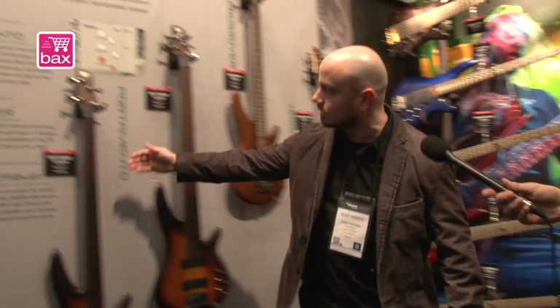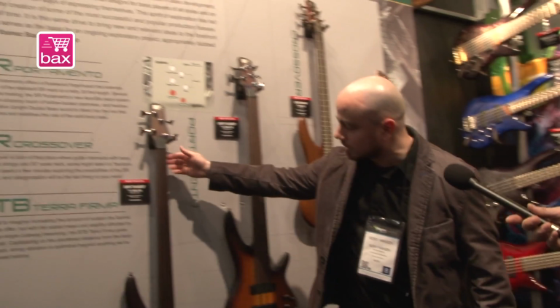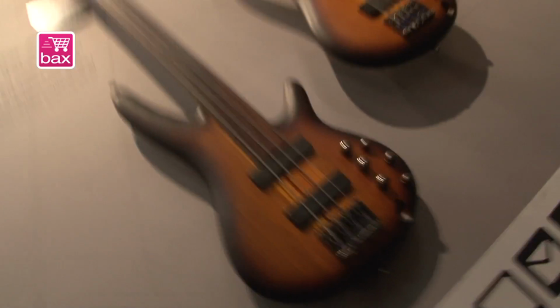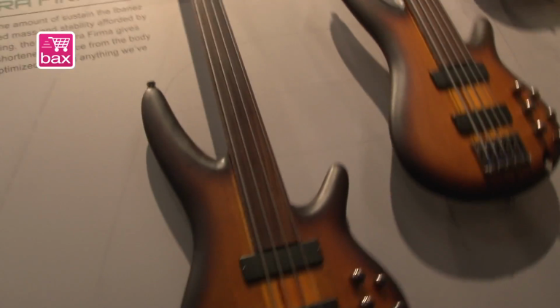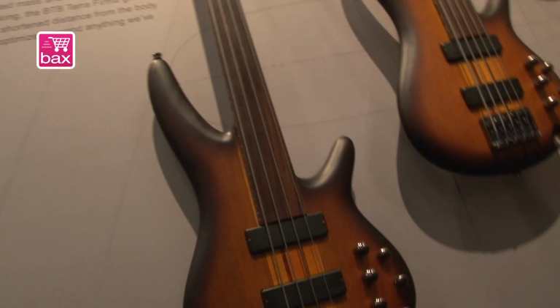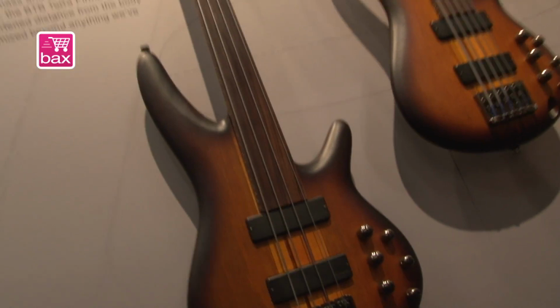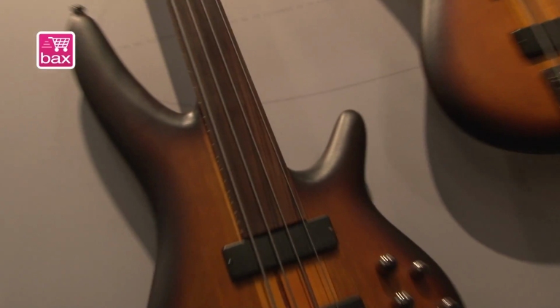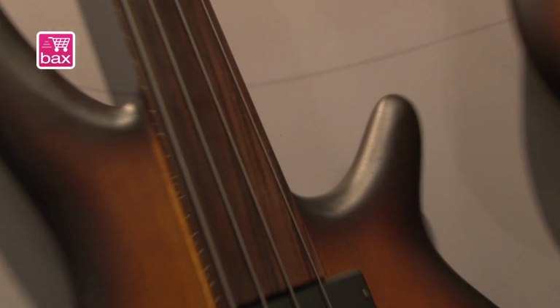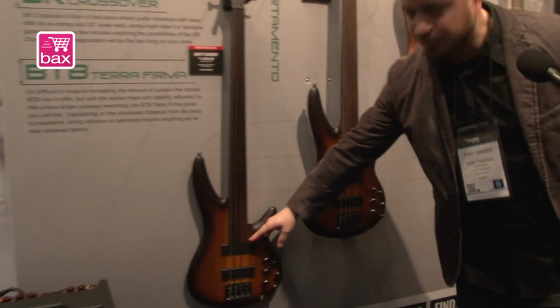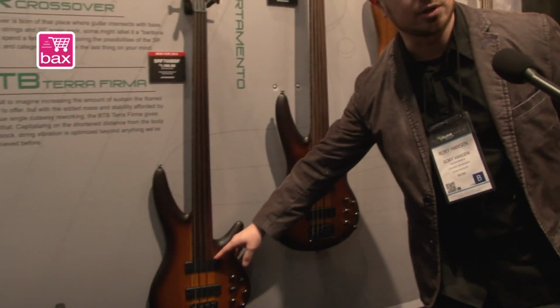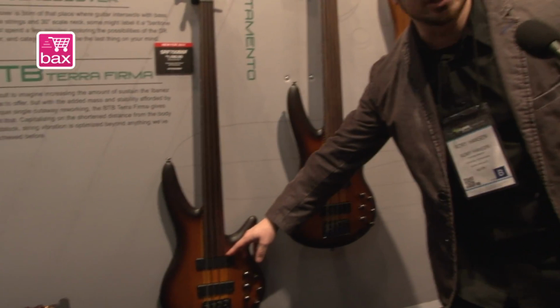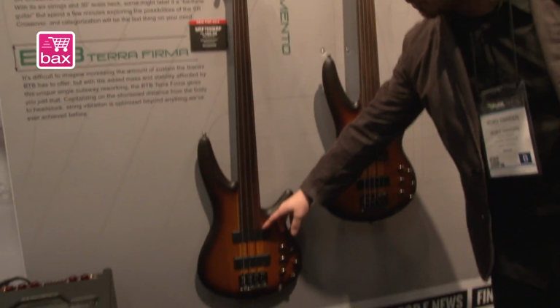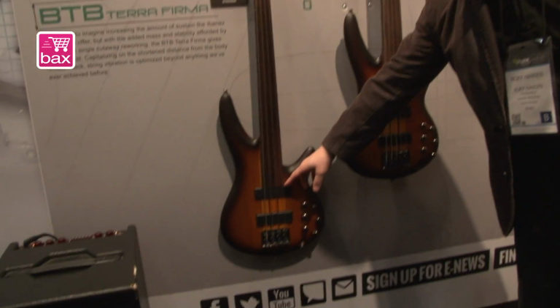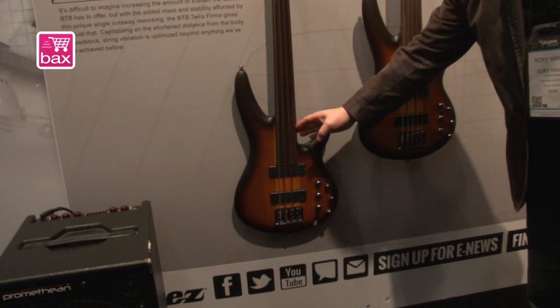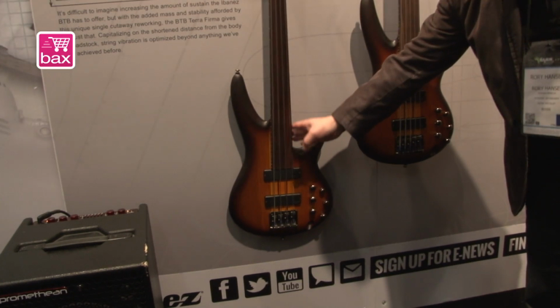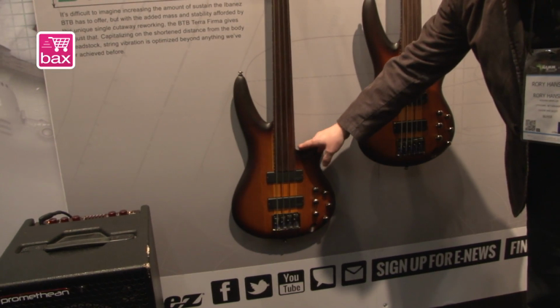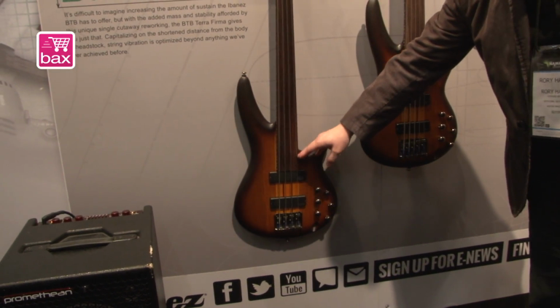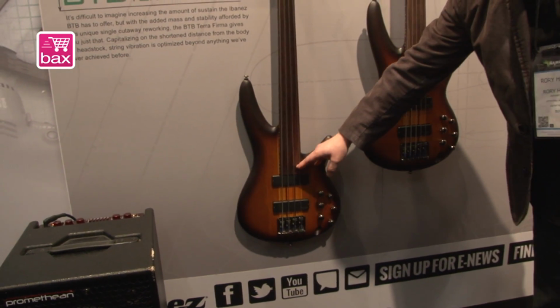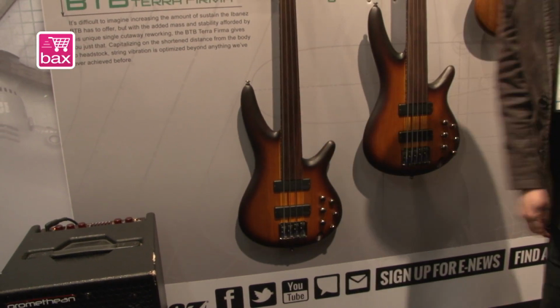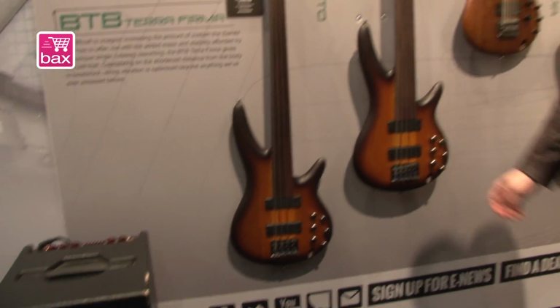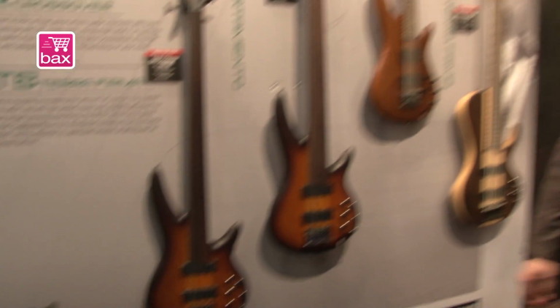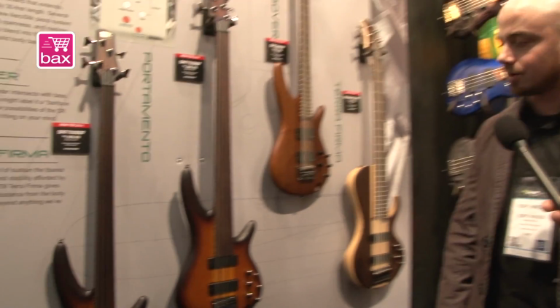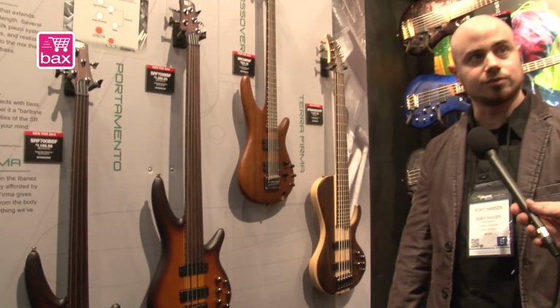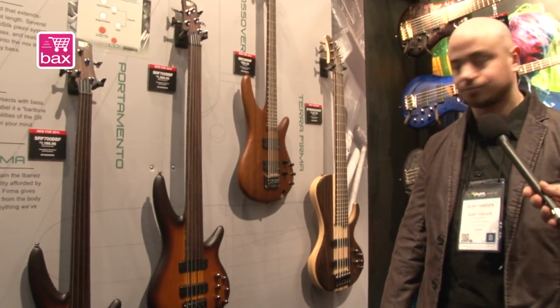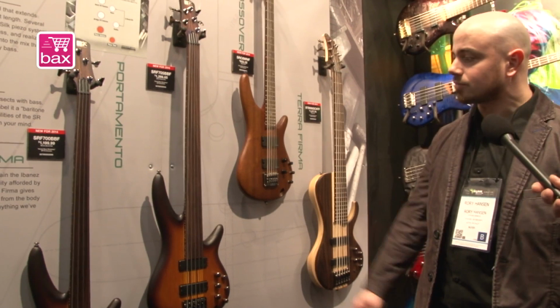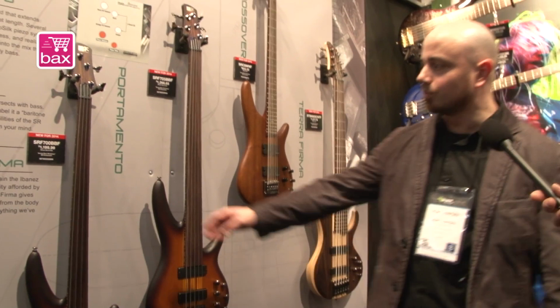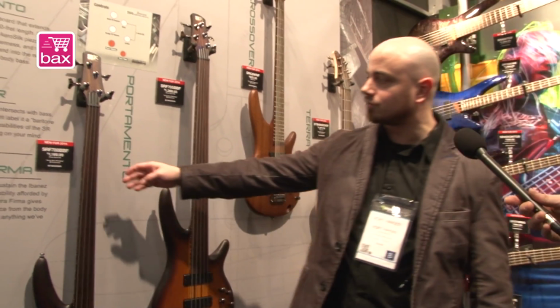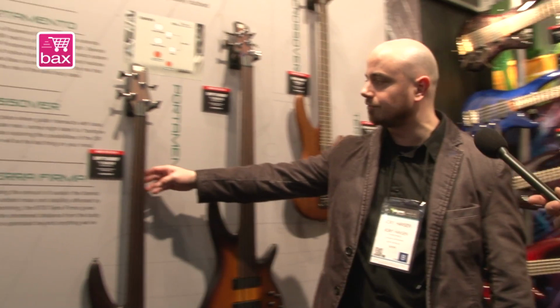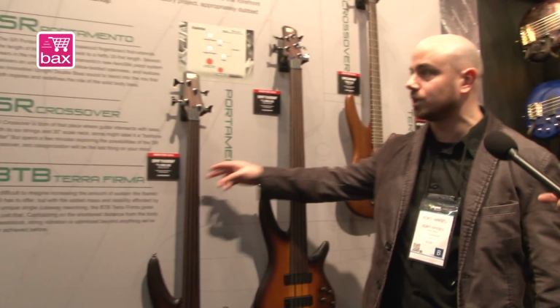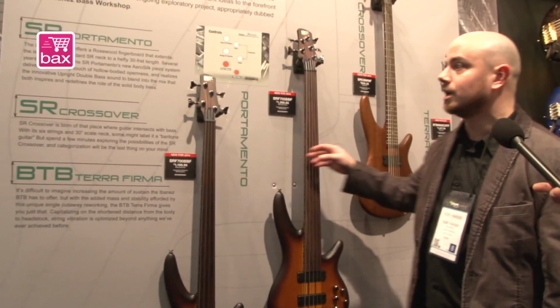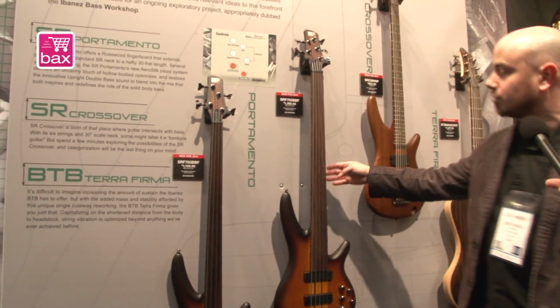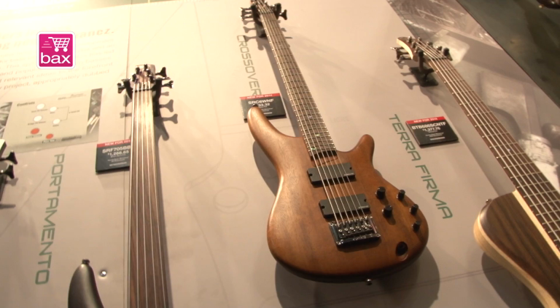In this case it is a fretless bass with a fretboard until the first pickup, and it has a deeper cut for the higher notes. This one will come as a 4-string and as a 5-string.